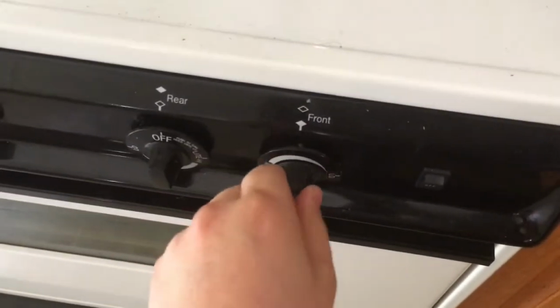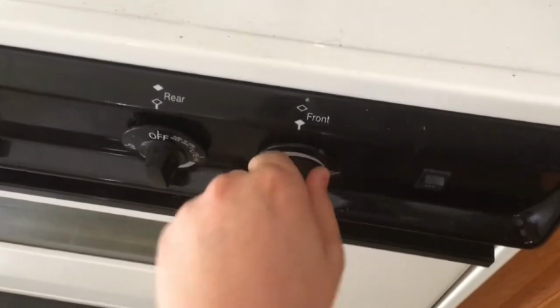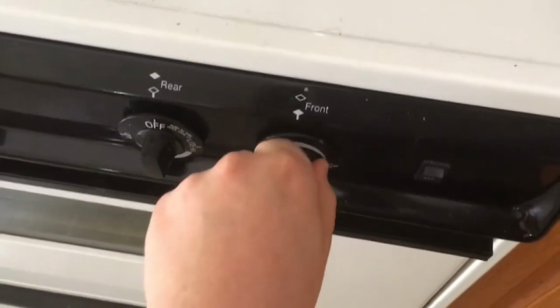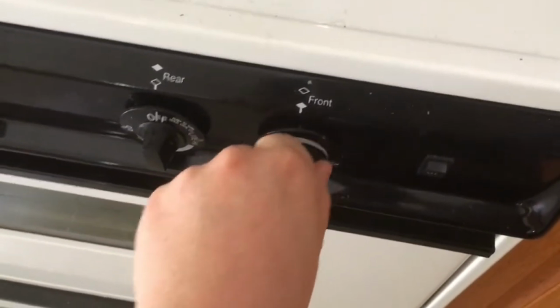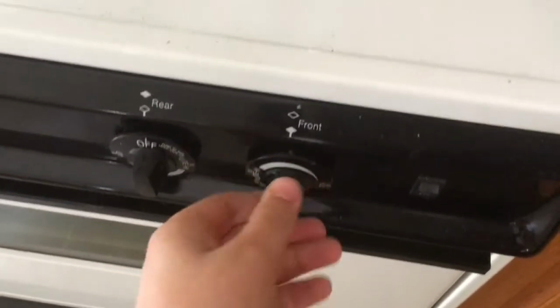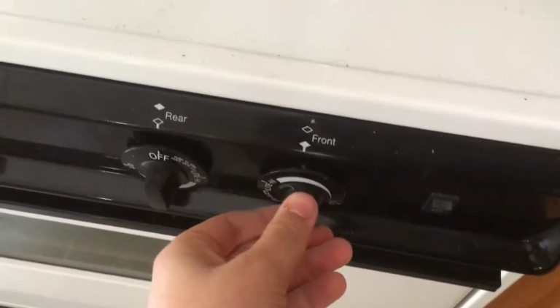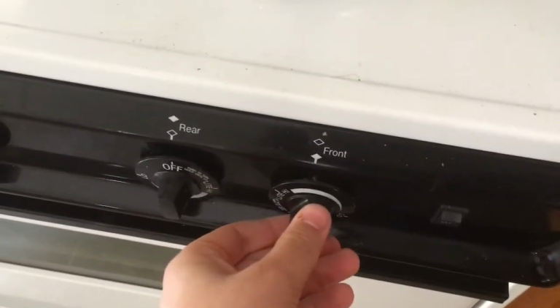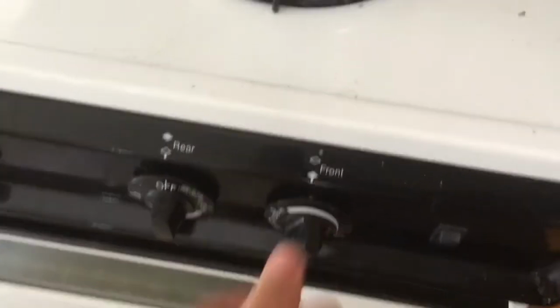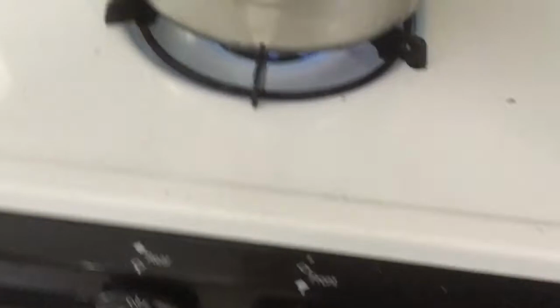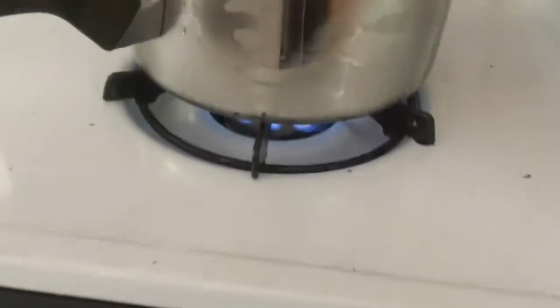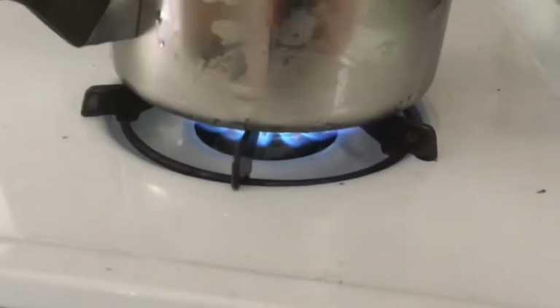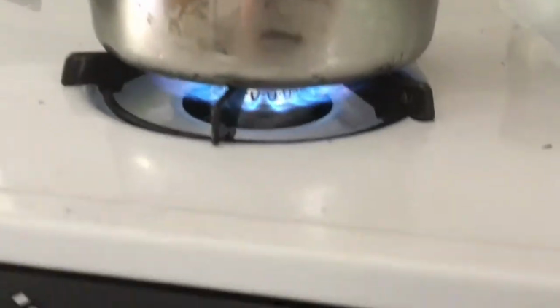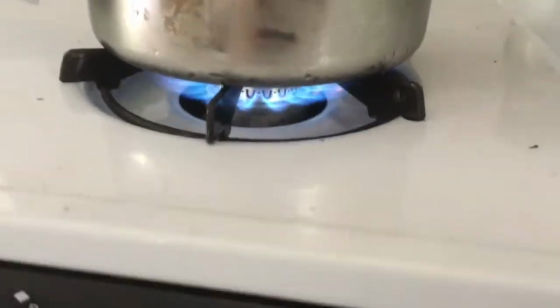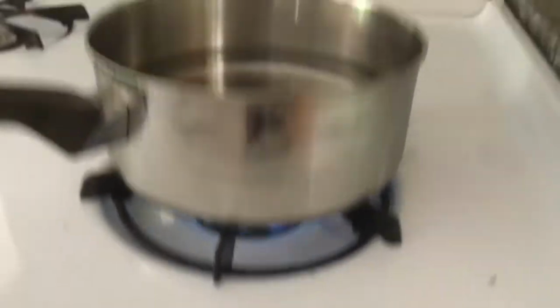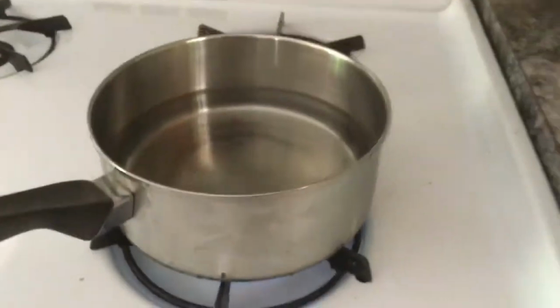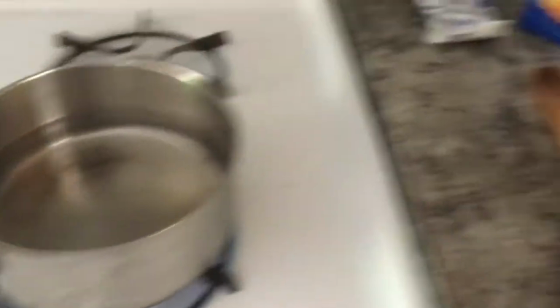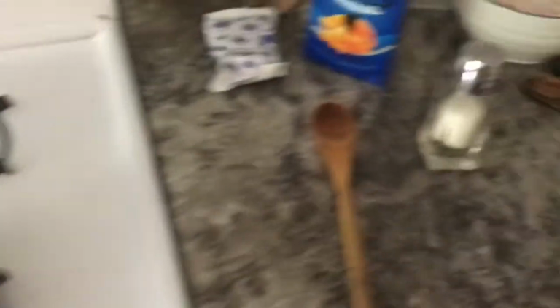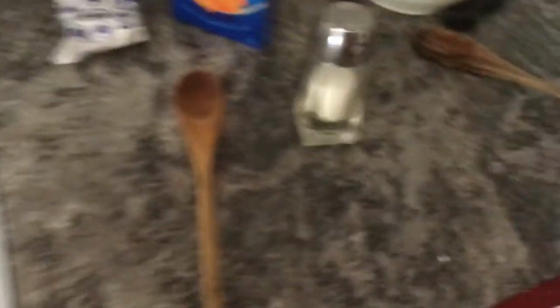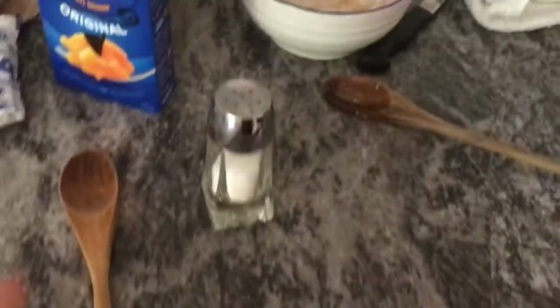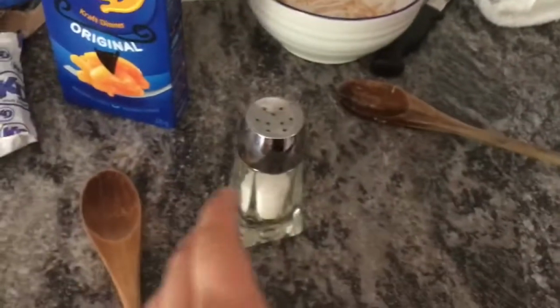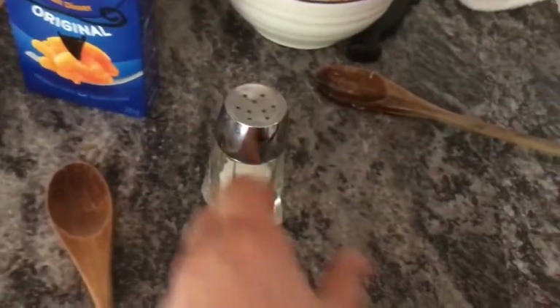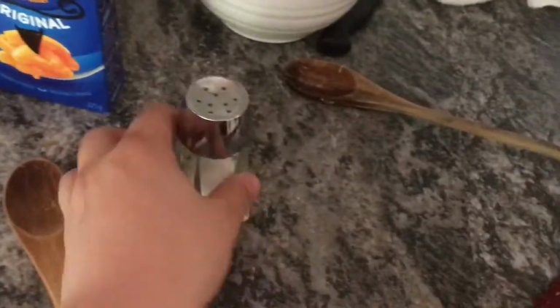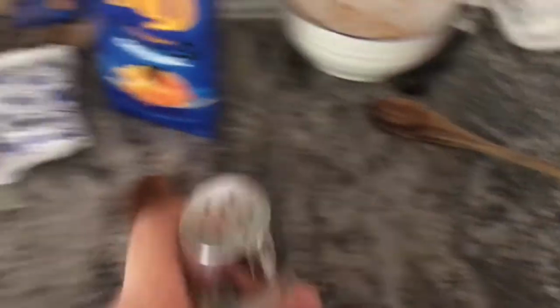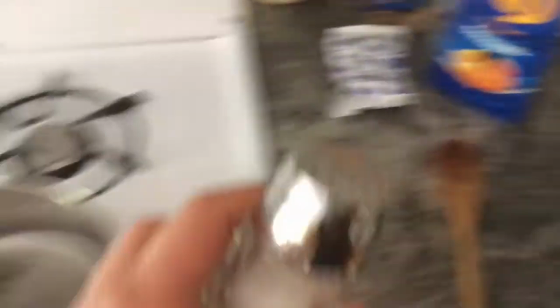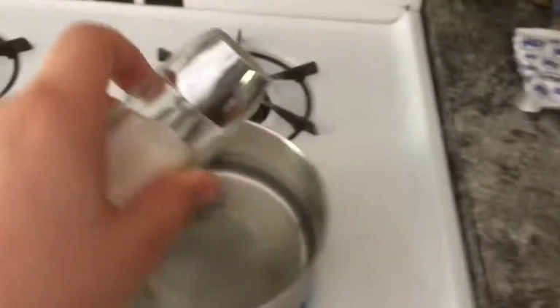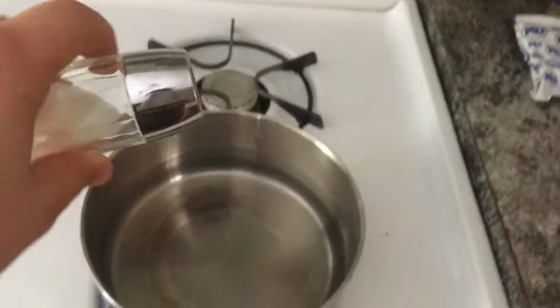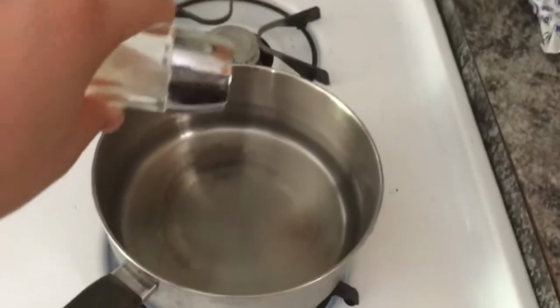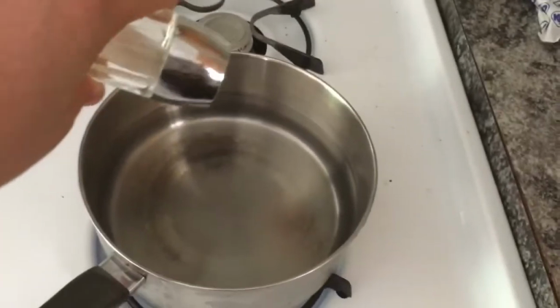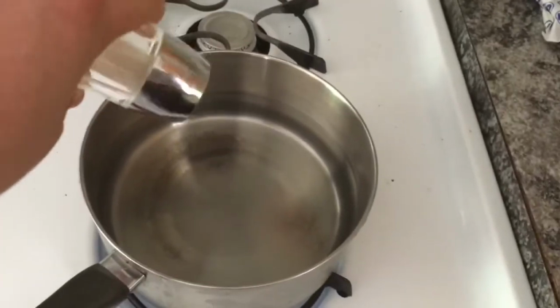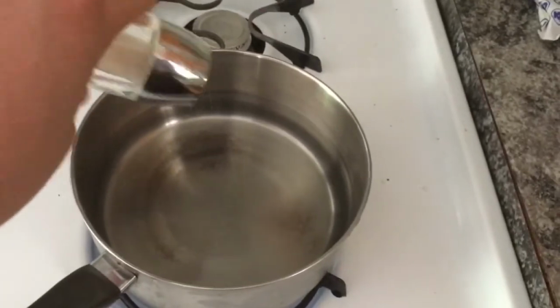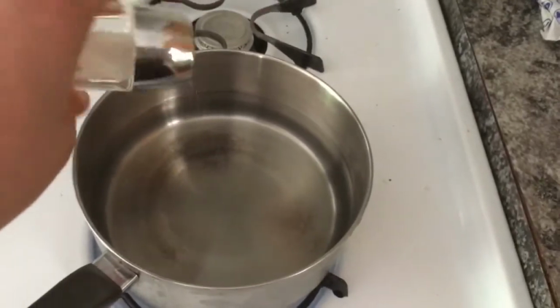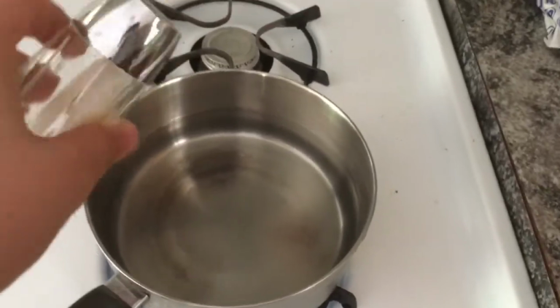Now that everything's ready to go, you want to turn your stove up to a high setting, and then here's a little trick I learned in NAMM: when you use salt, it actually boils the water slightly faster.